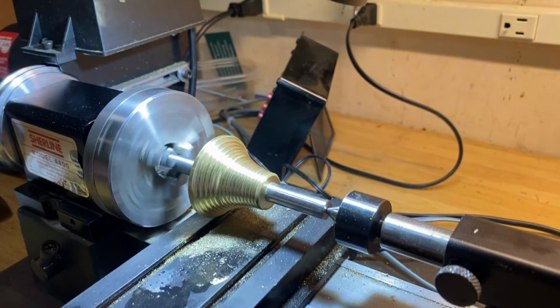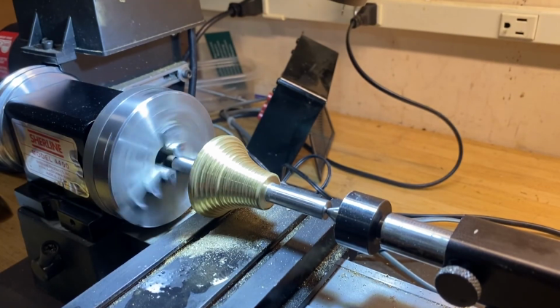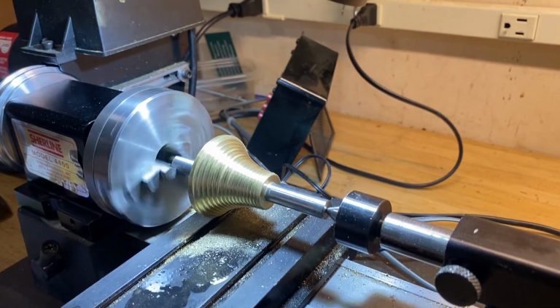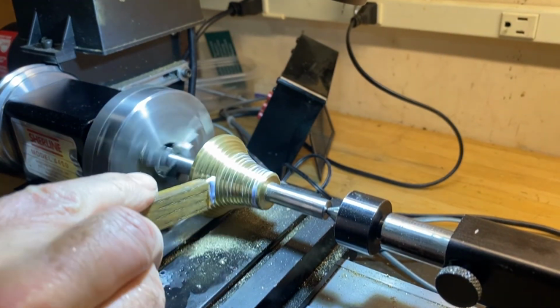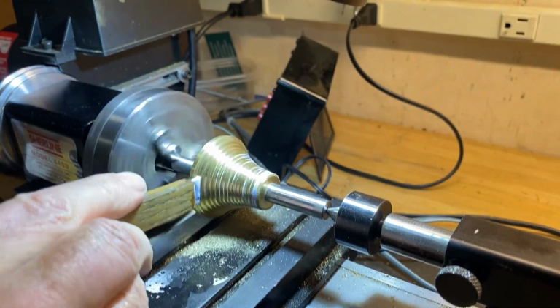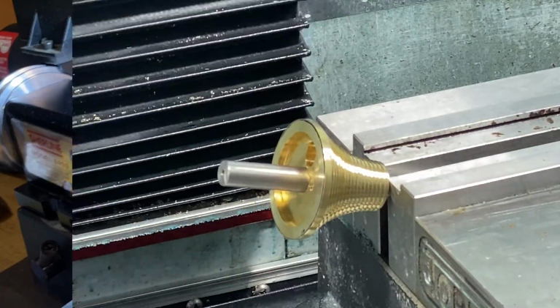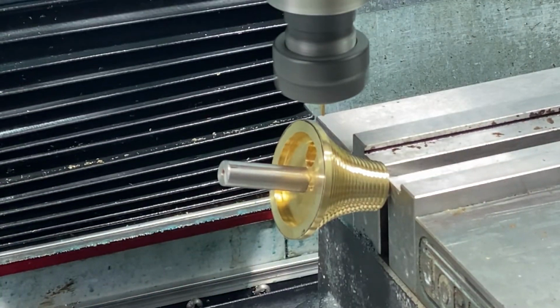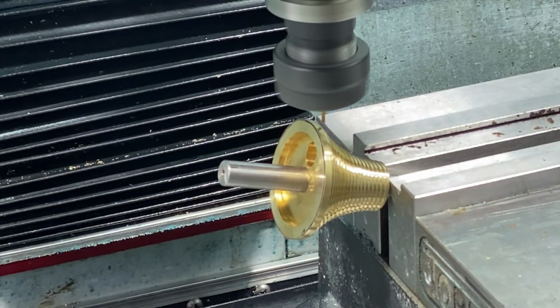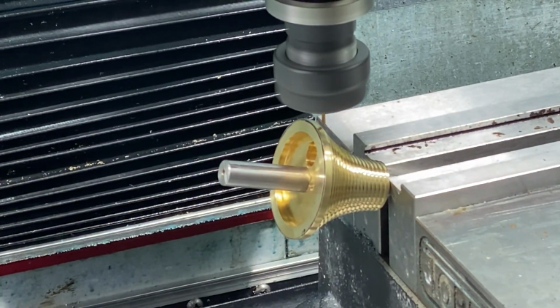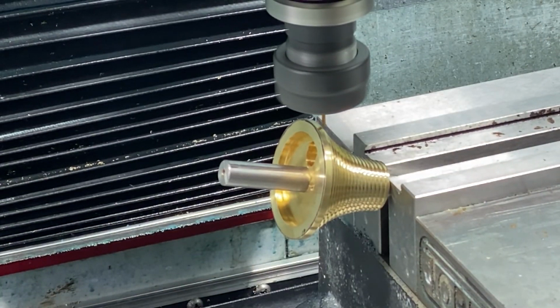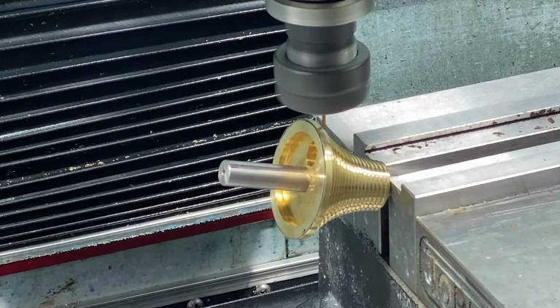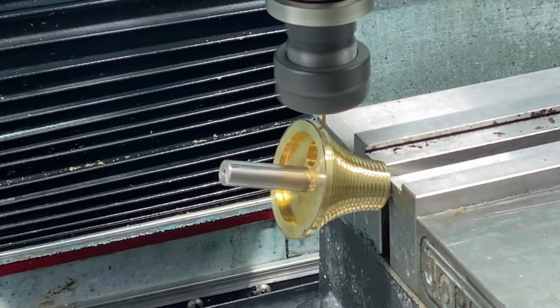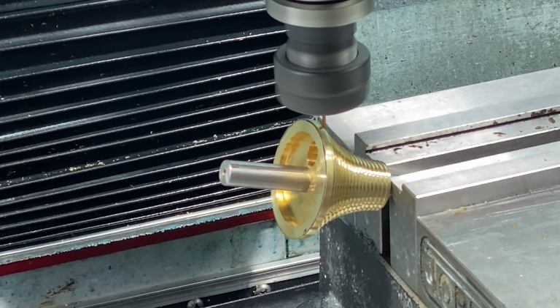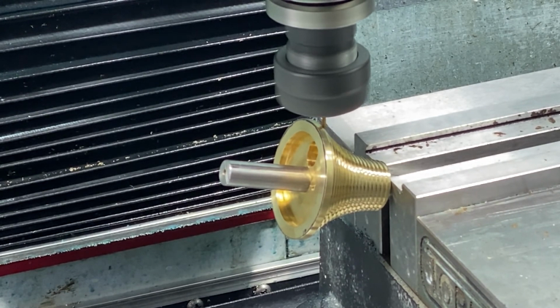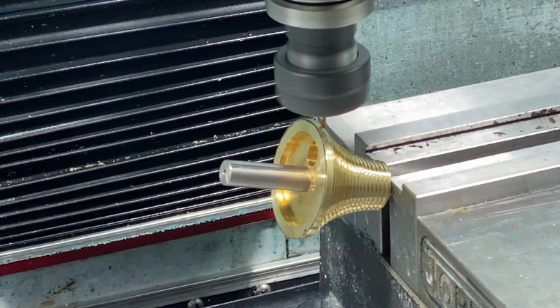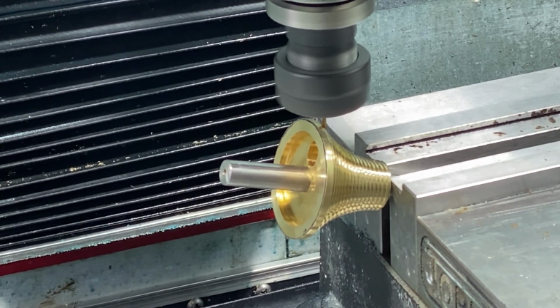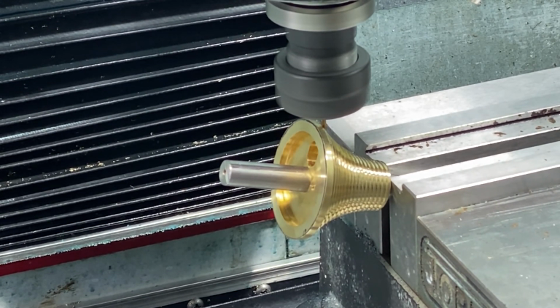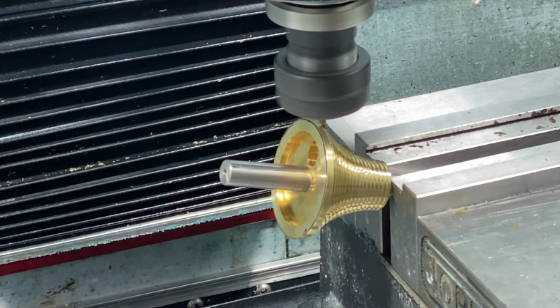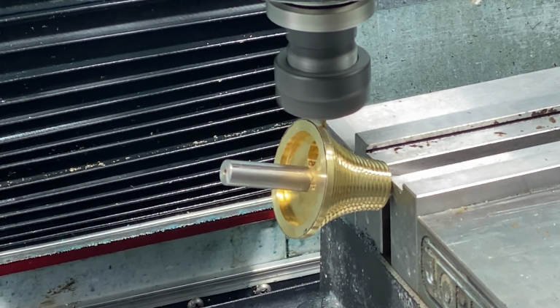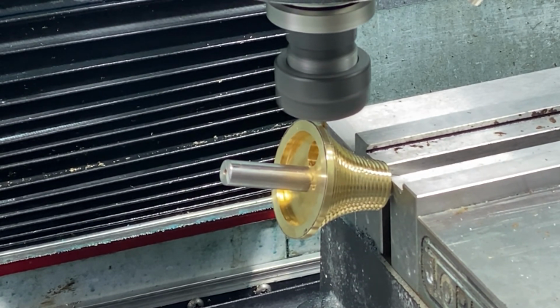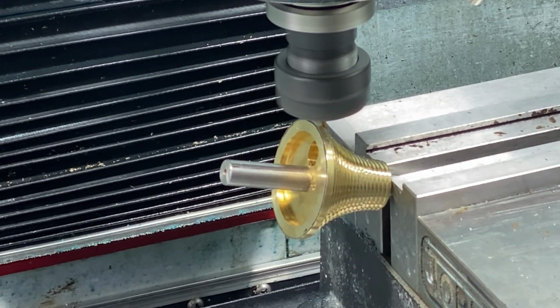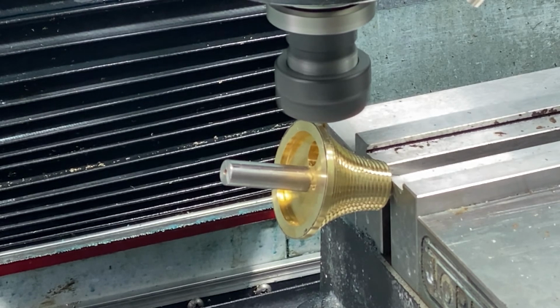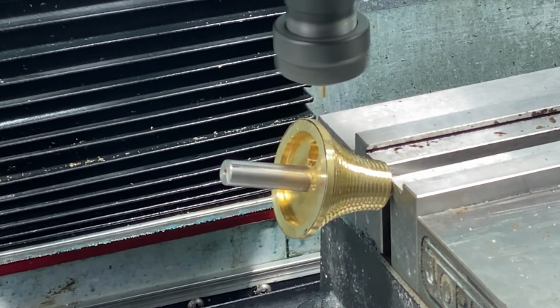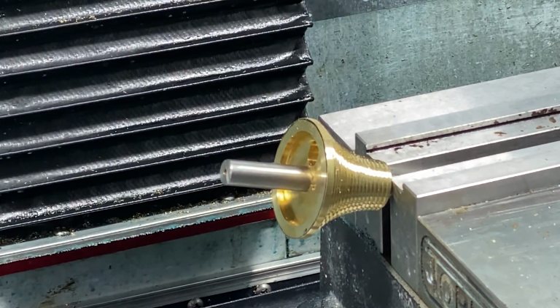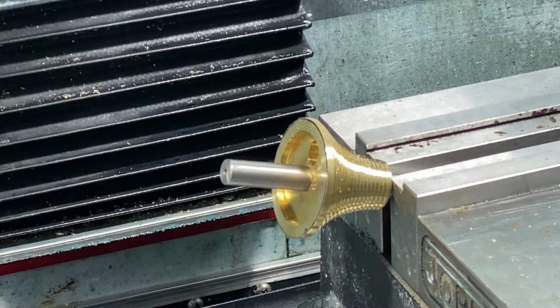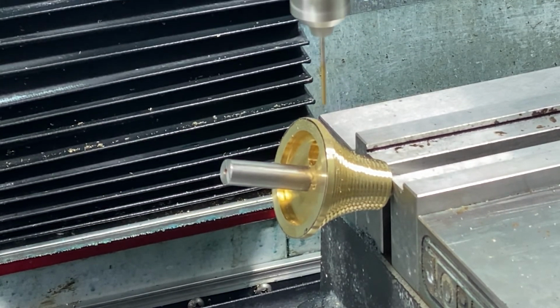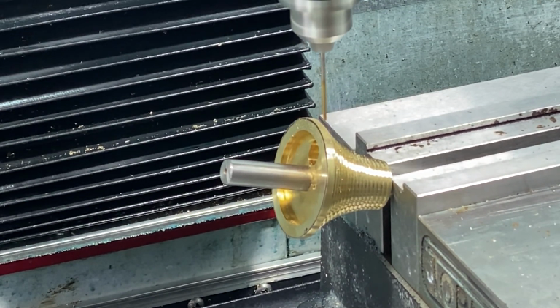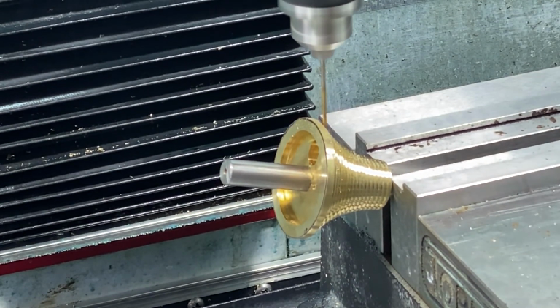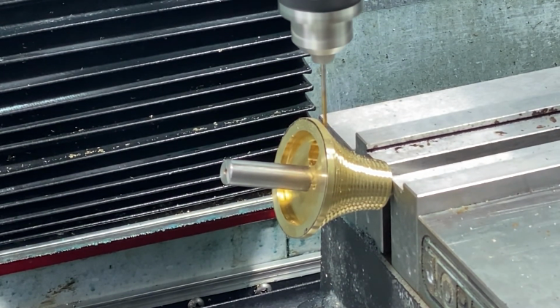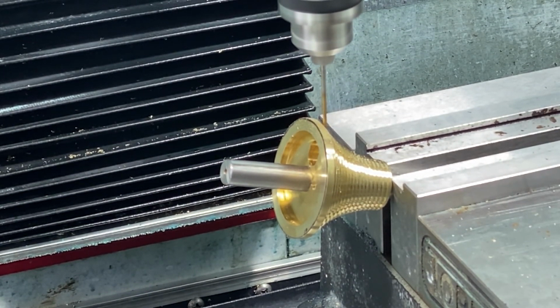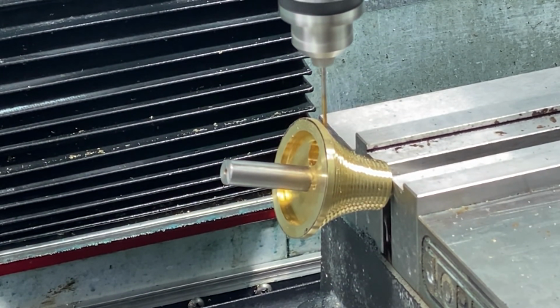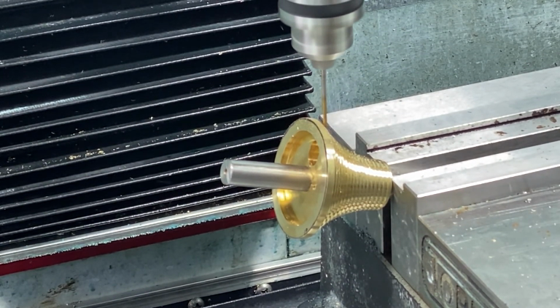Moved it over to the Schaublin lathe to get it polished. Now there's the line hole — it's tricky because it's at an angle. You see me coming down with a 1/16th end mill to get that thing started, and then follow up with a drill once you've got a flat spot to pilot in.